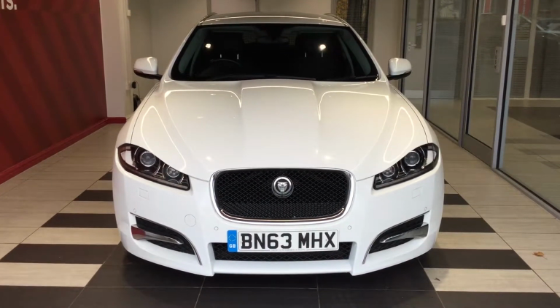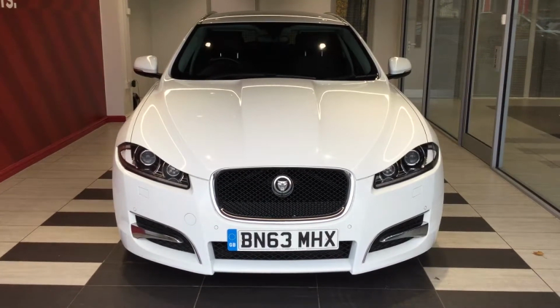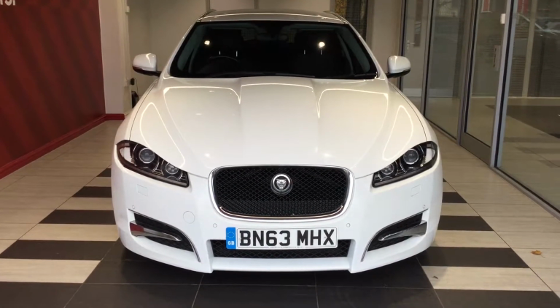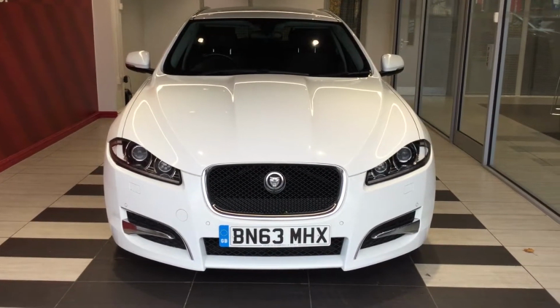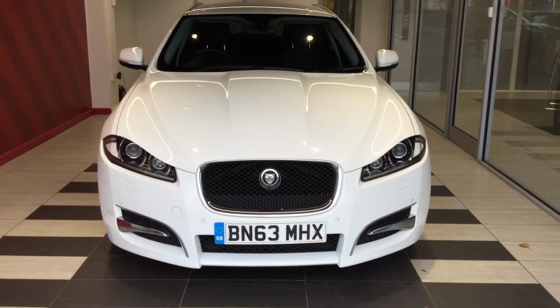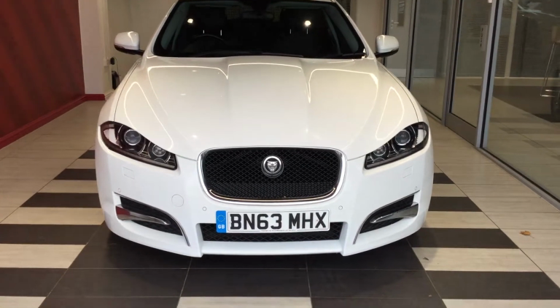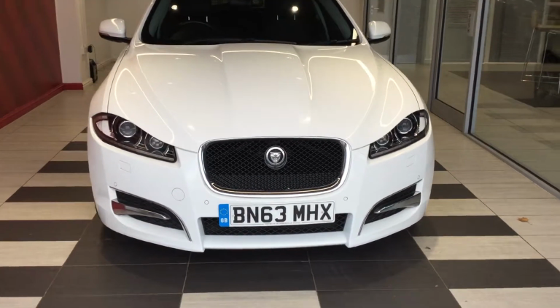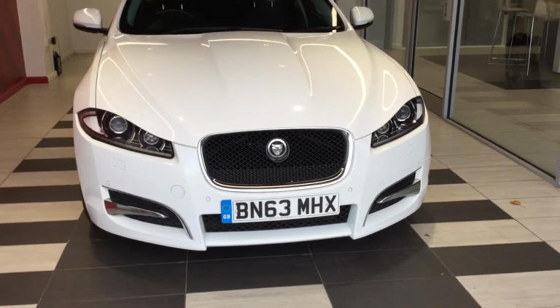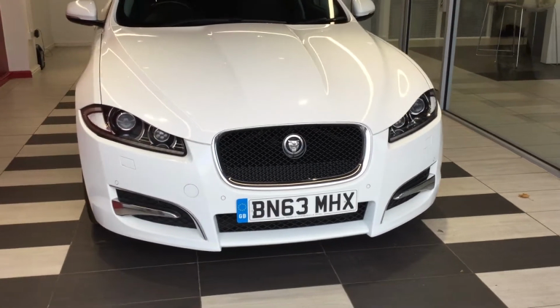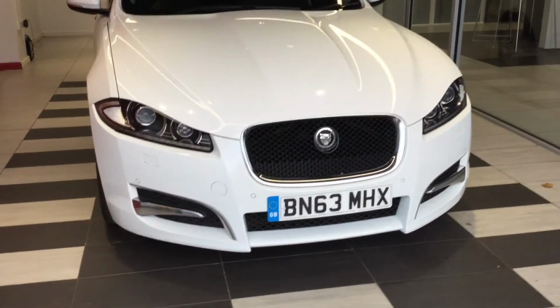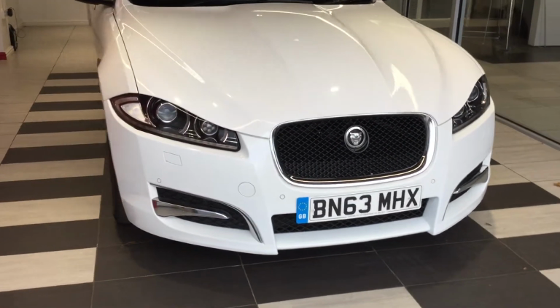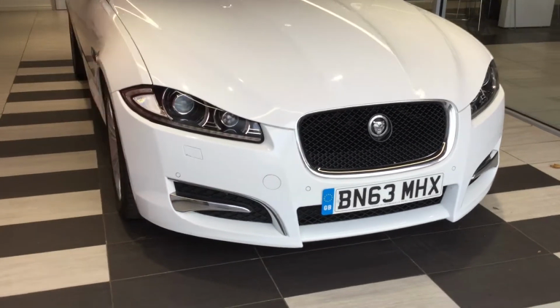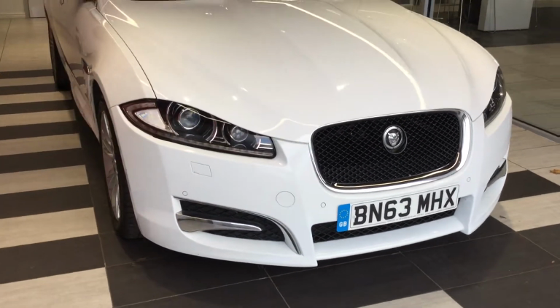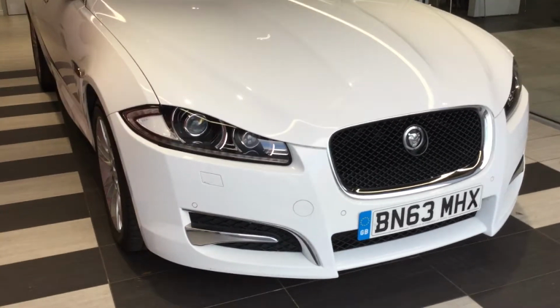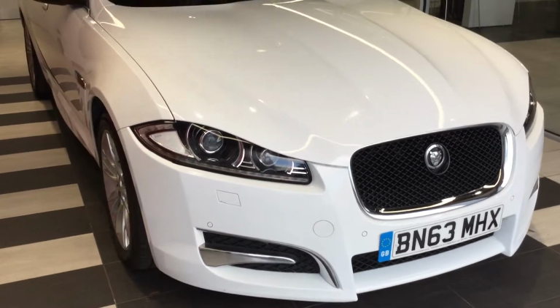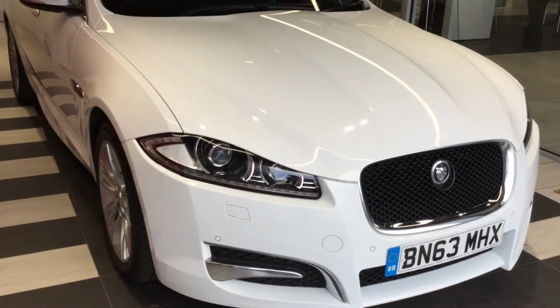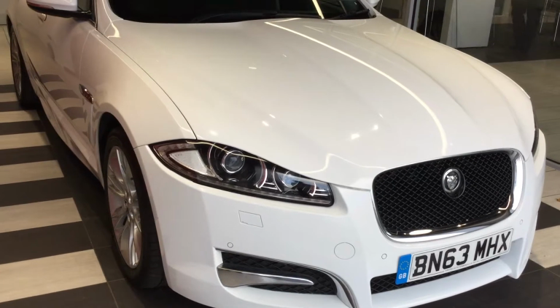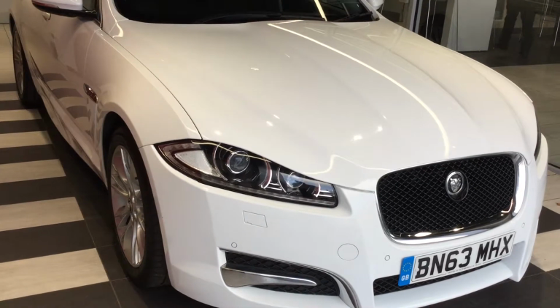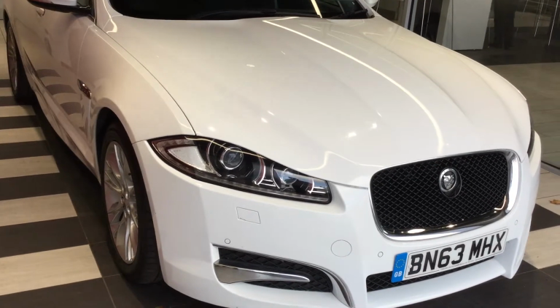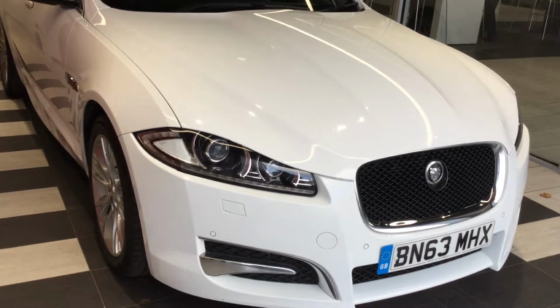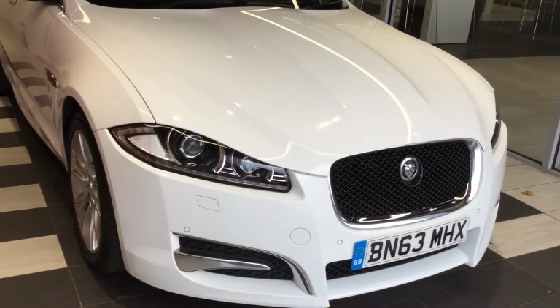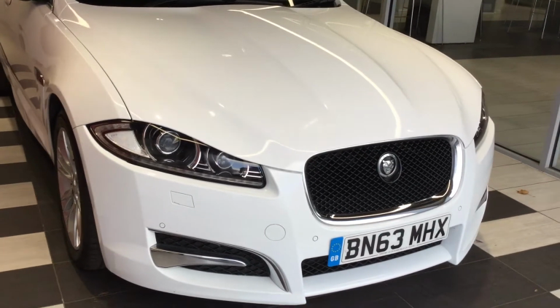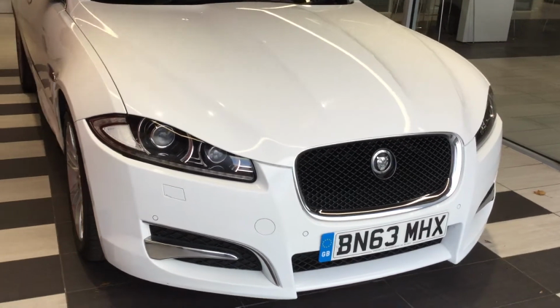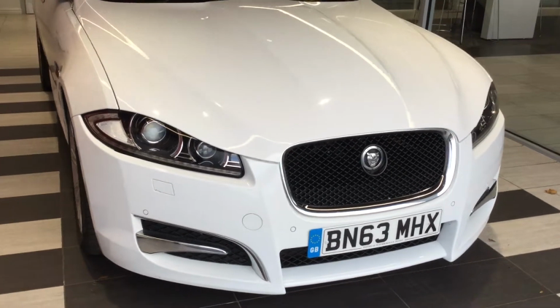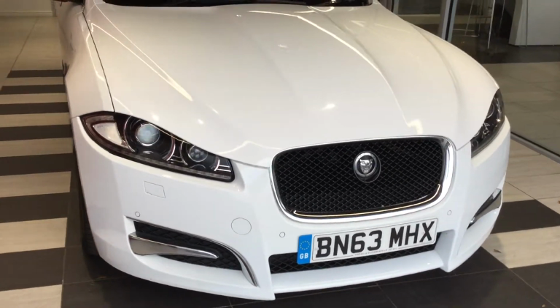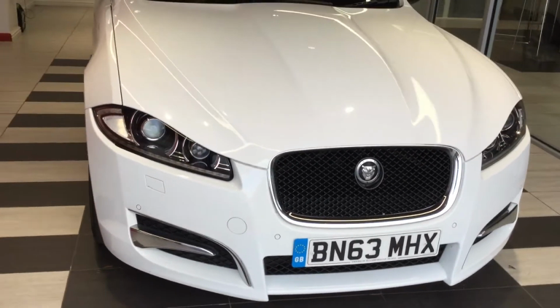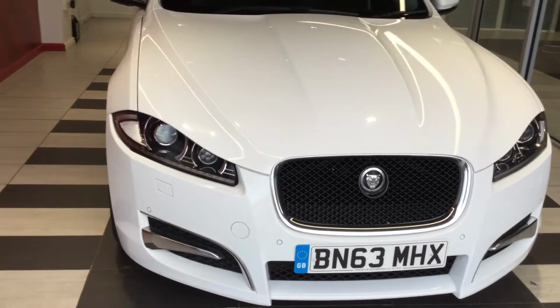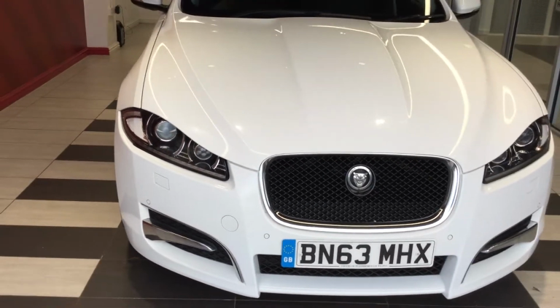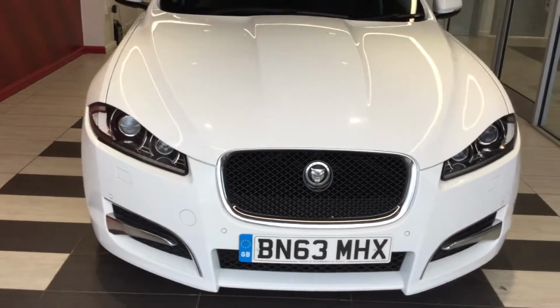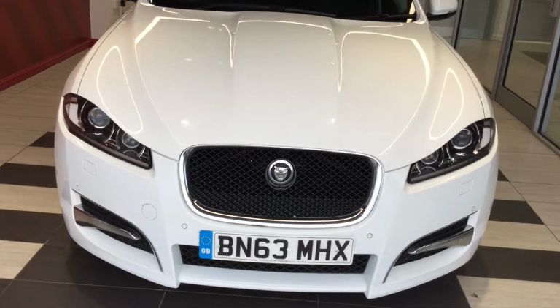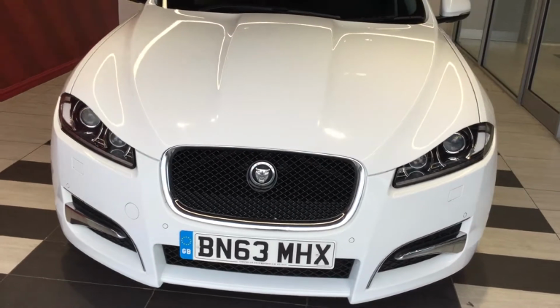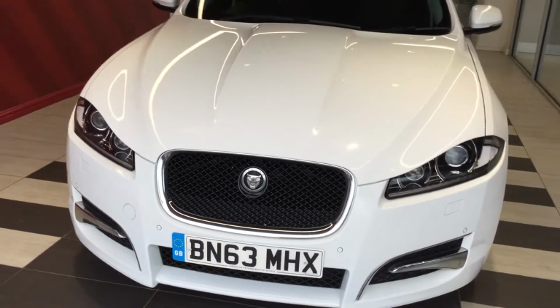So let's start by doing a walk around the front of the vehicle. As you can see, the vehicle is free from any scuffs or scrapes at the front. Front parking sensors.